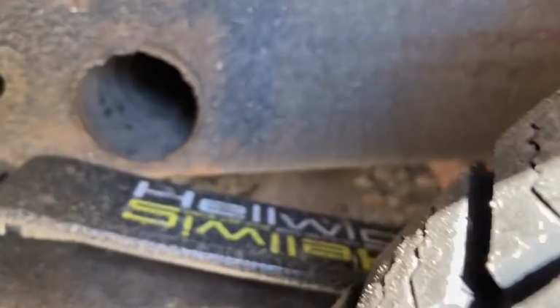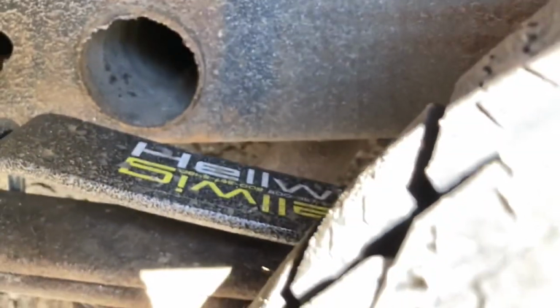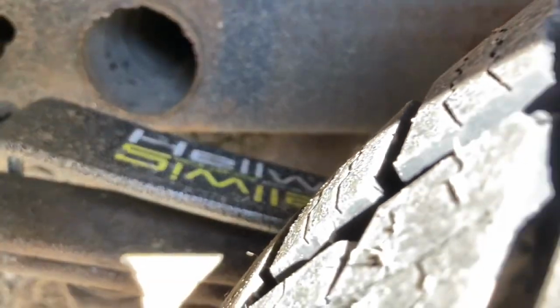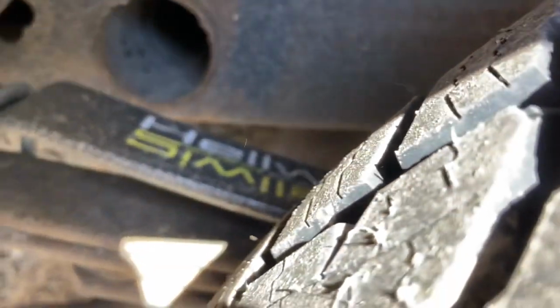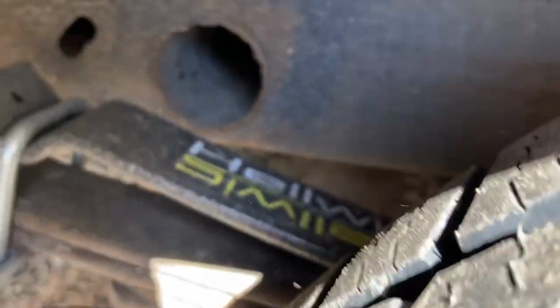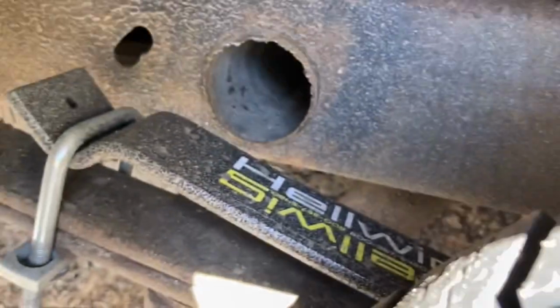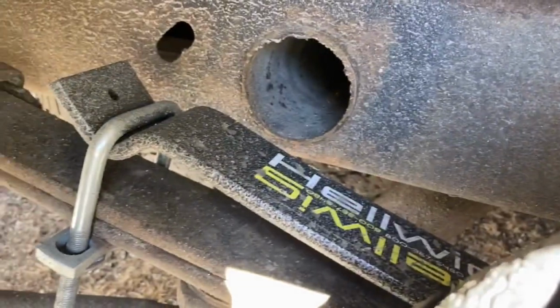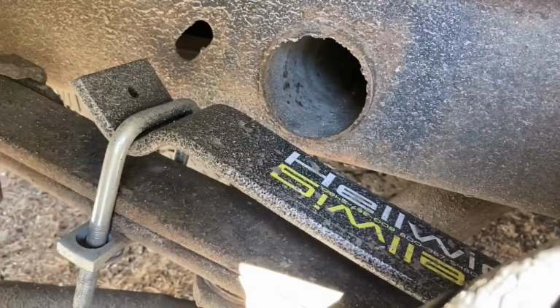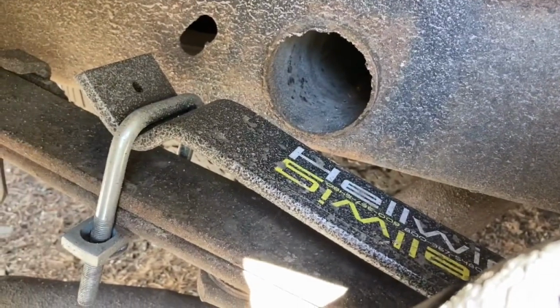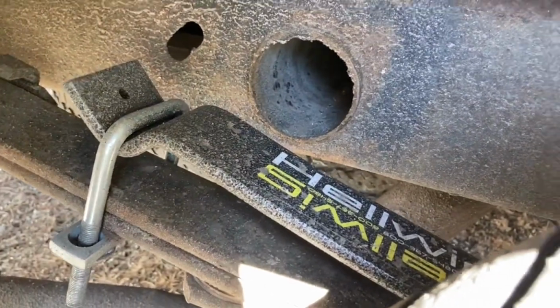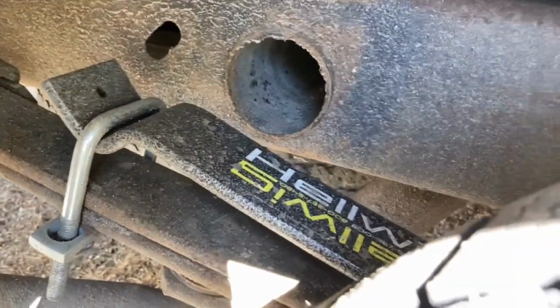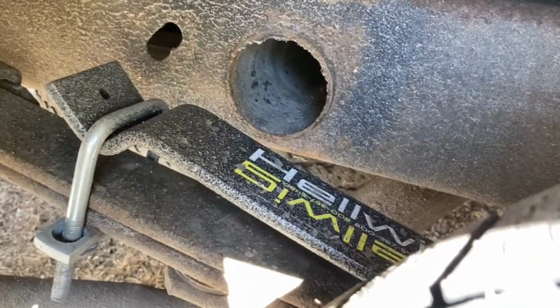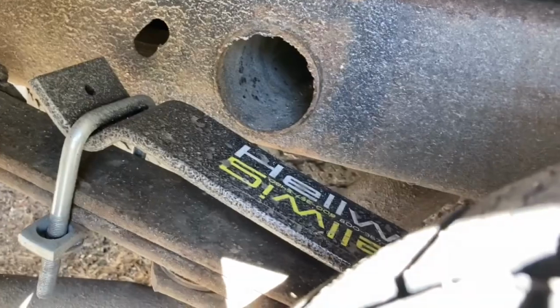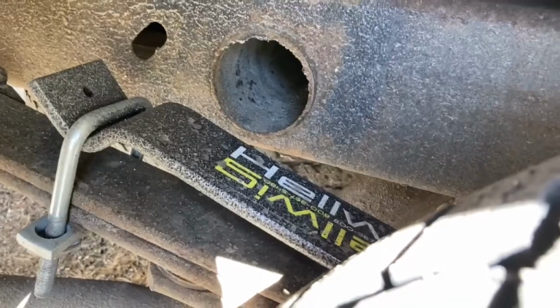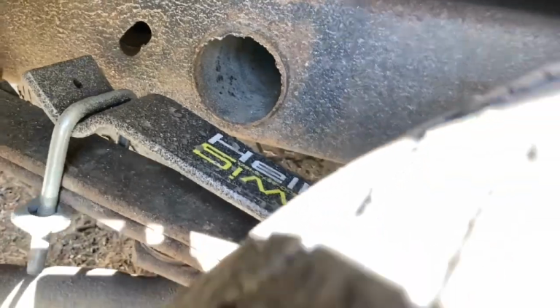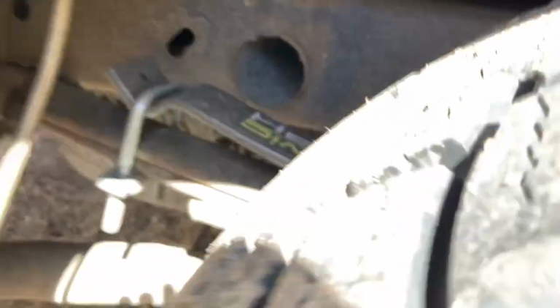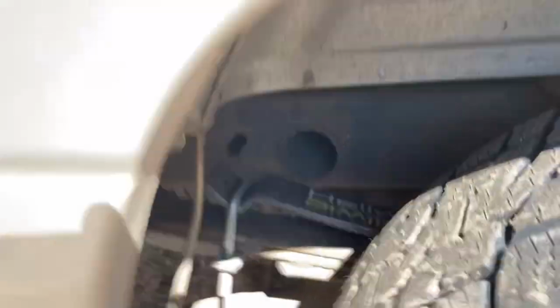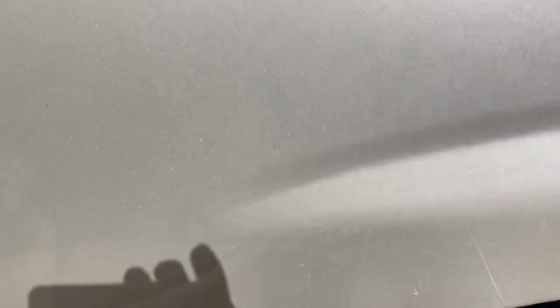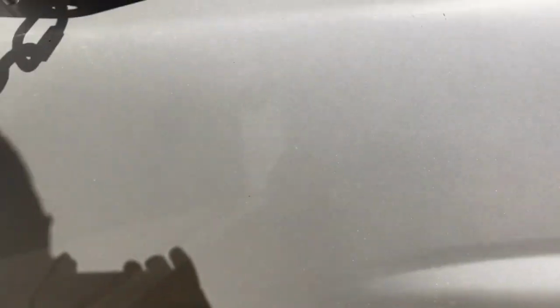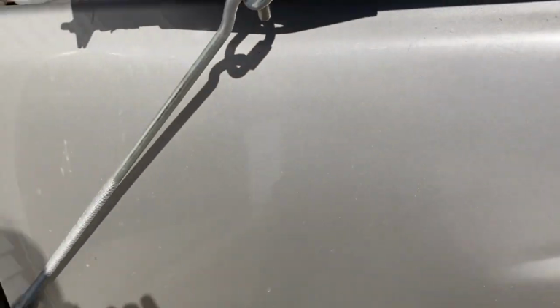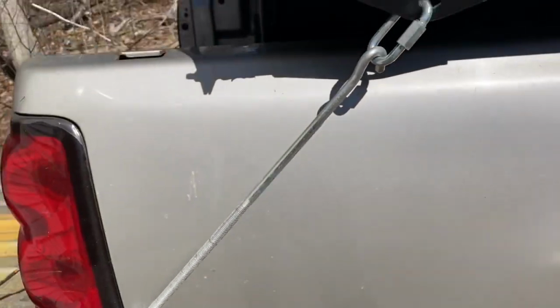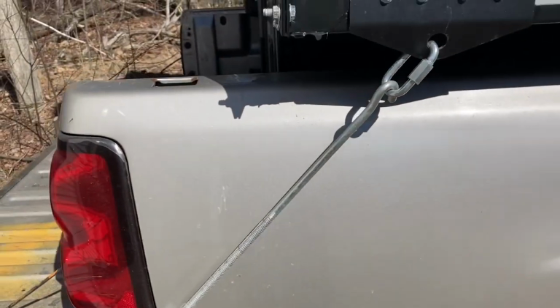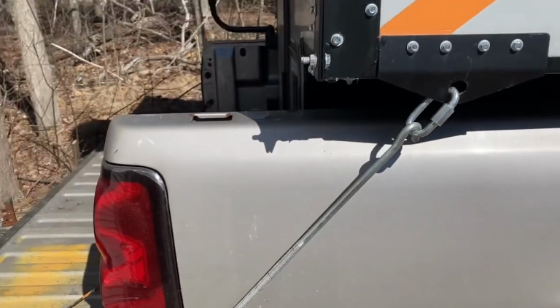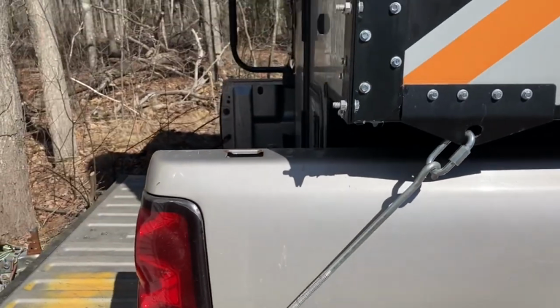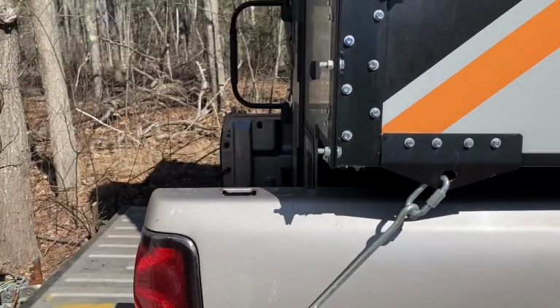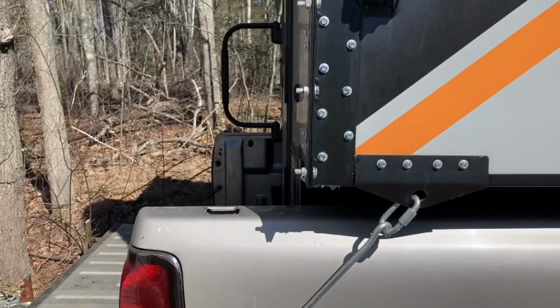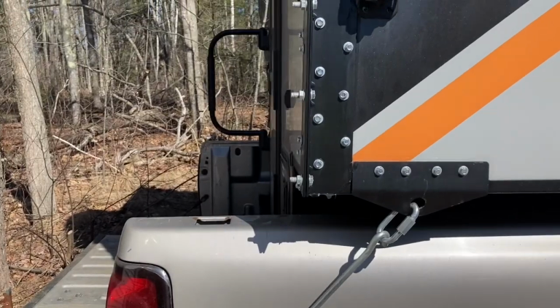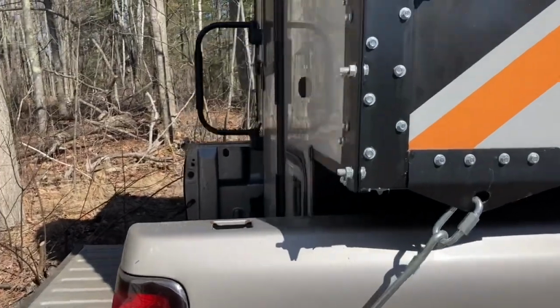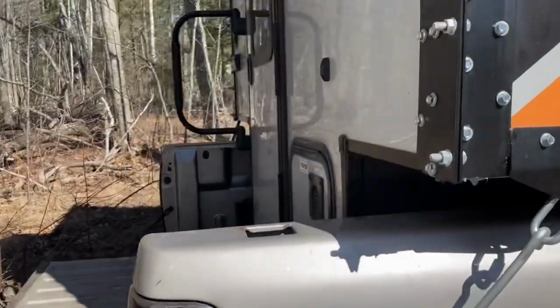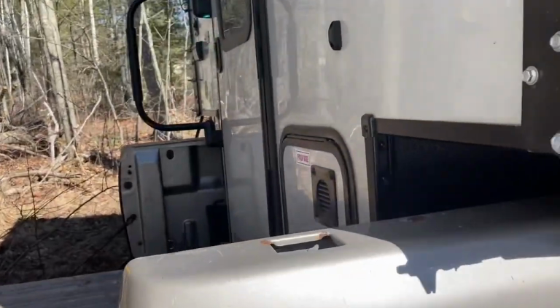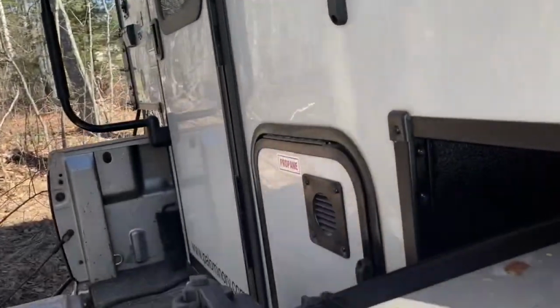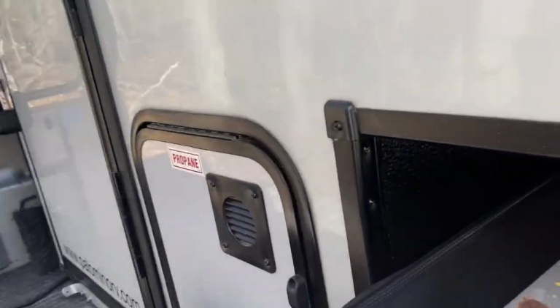The only other mod I really did with the truck was put in some helper springs to help it going down the road. It's actually surprisingly good. It's the V6, so not very fast, but I'm well within gross thanks to the light weight.